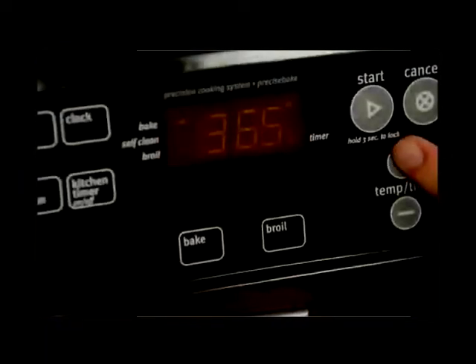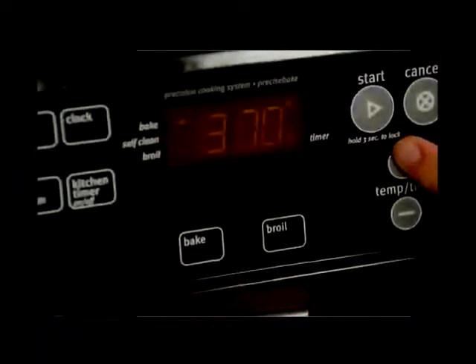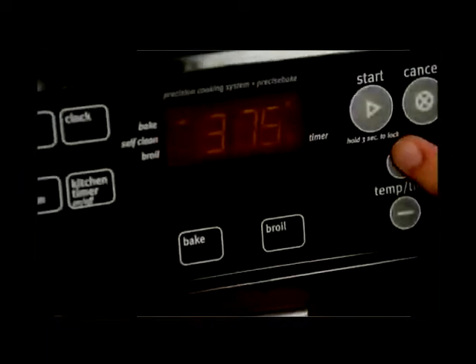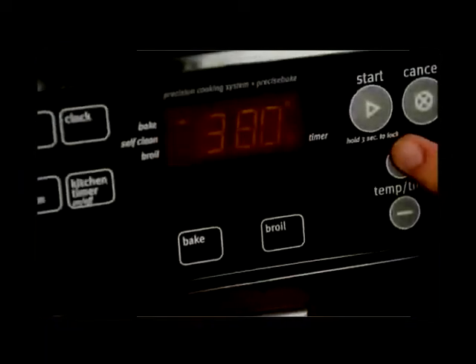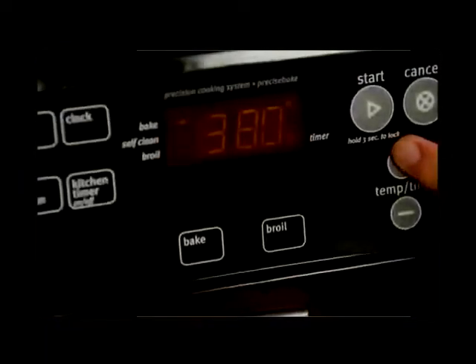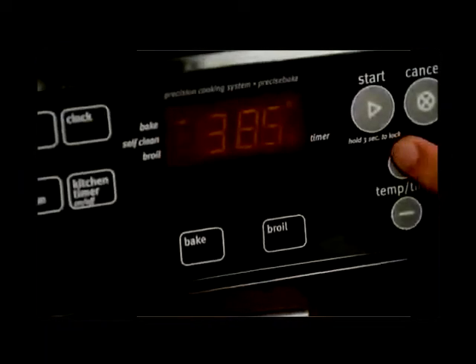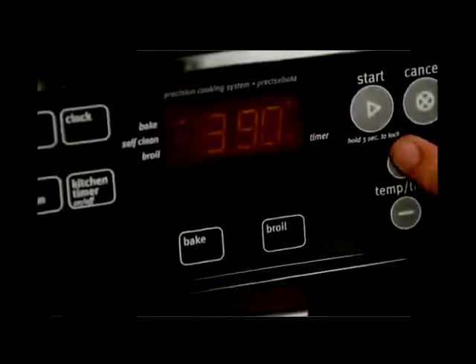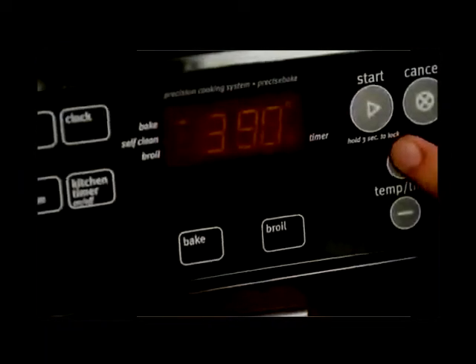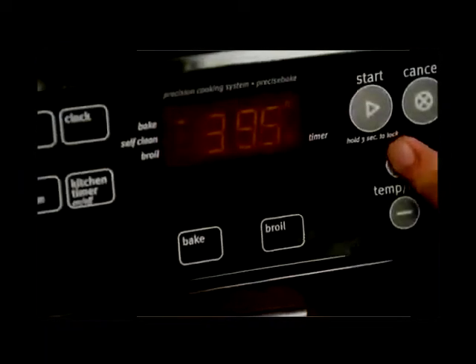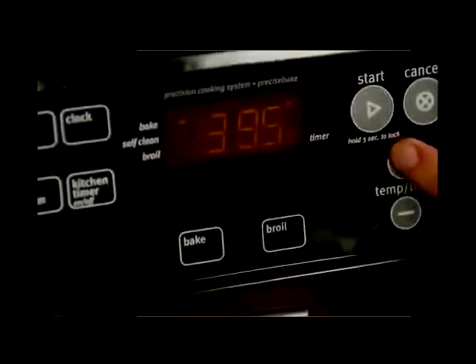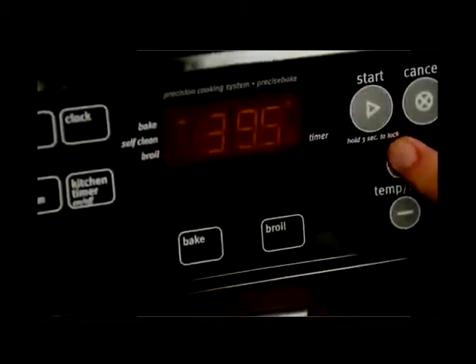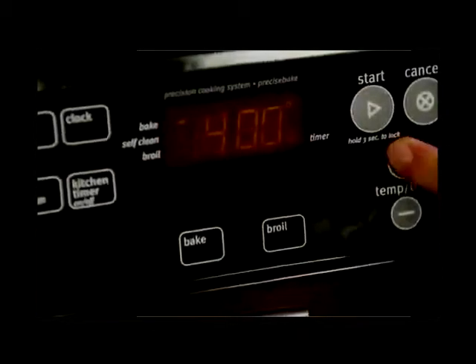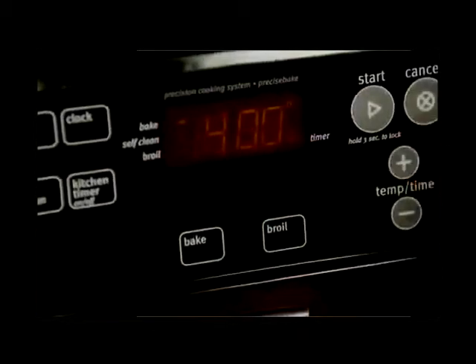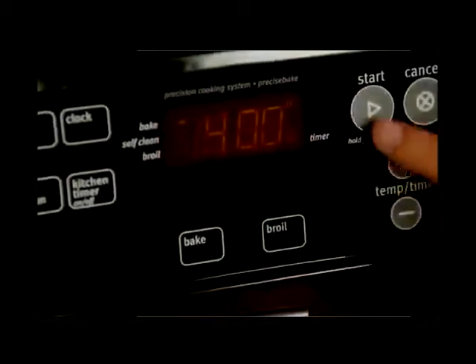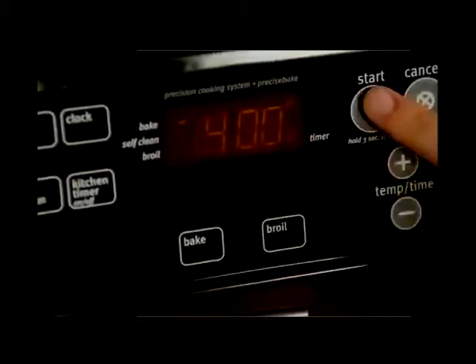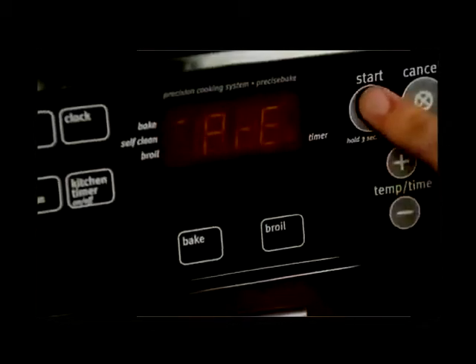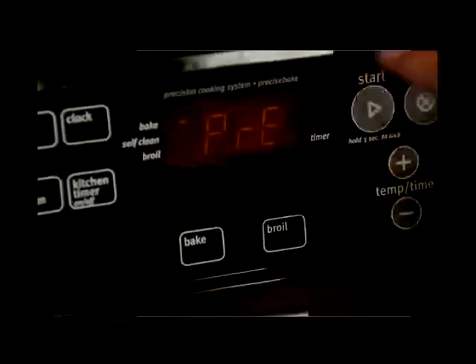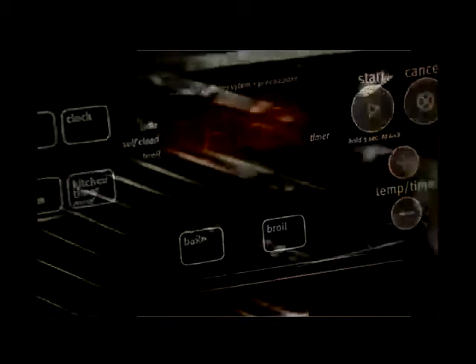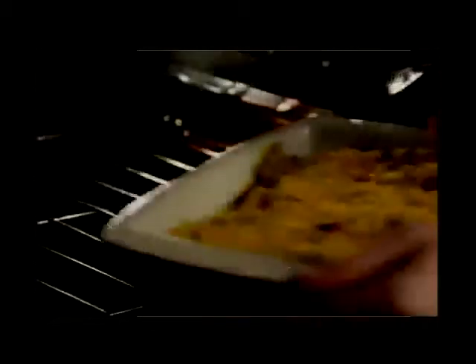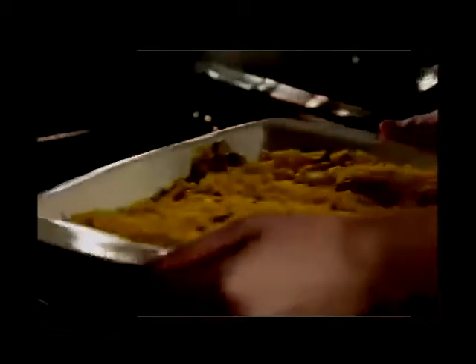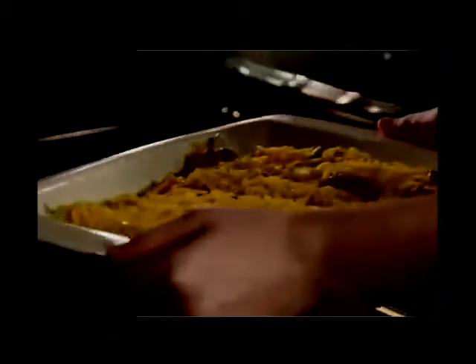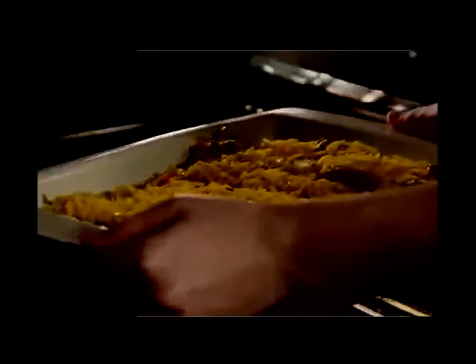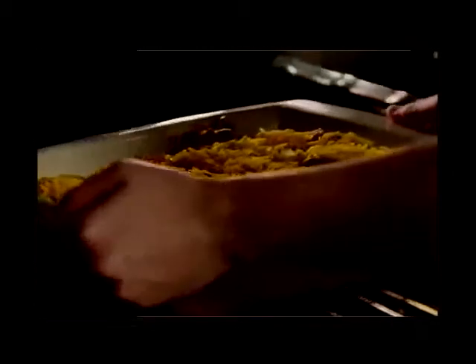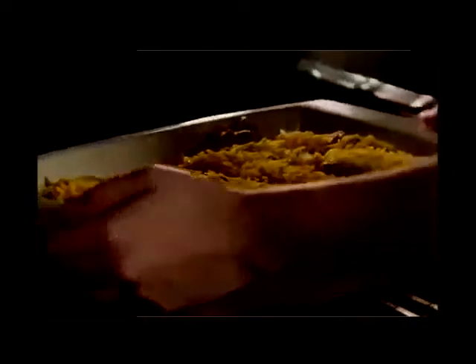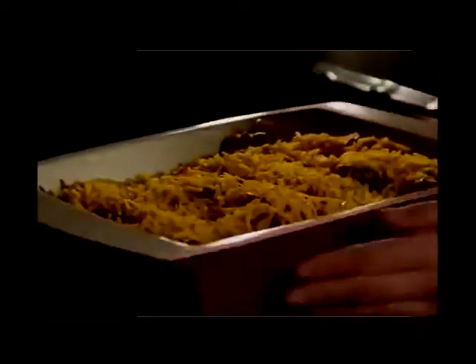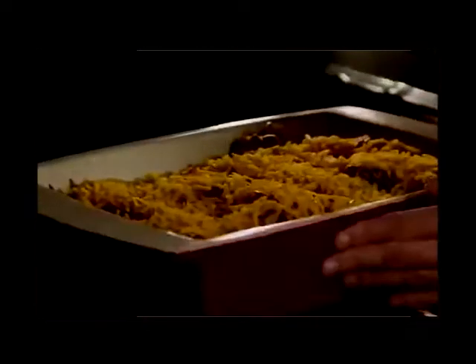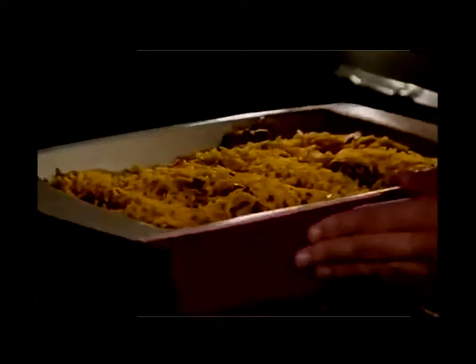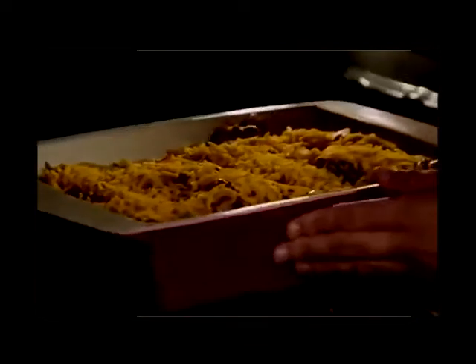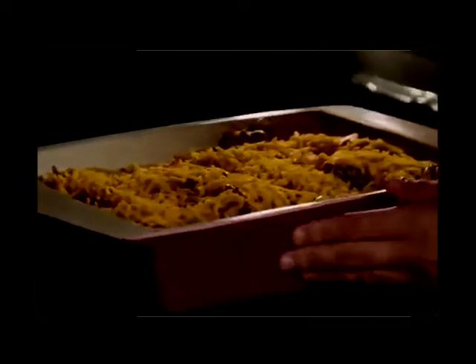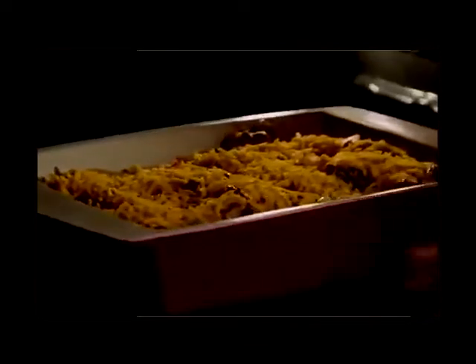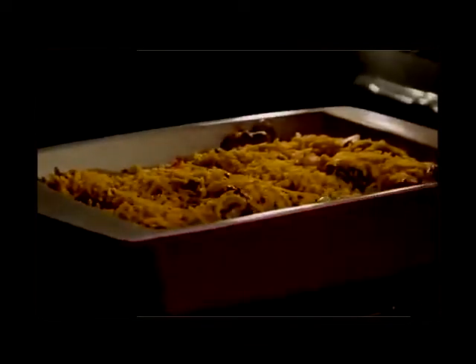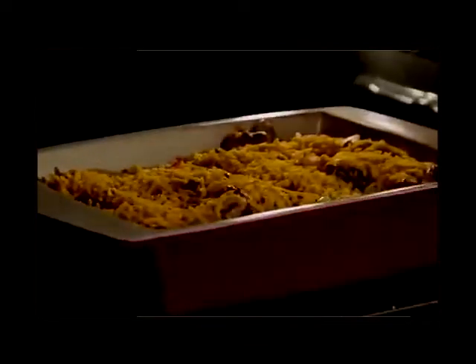When you're ready to bake it off, preheat your oven to 400 degrees and bake the casserole in the preheated oven for one hour or until it's set.